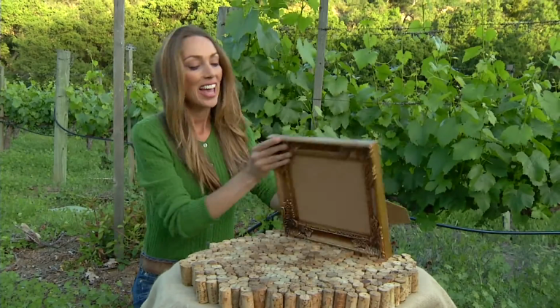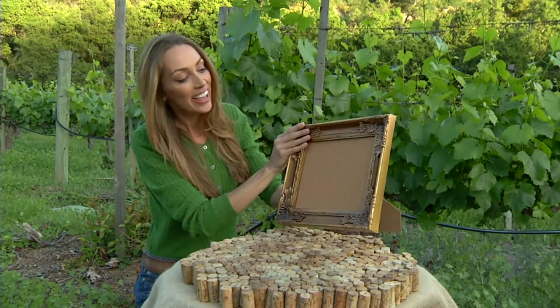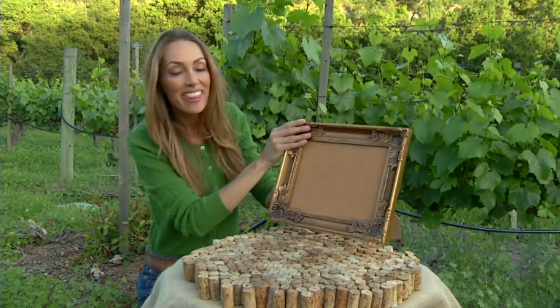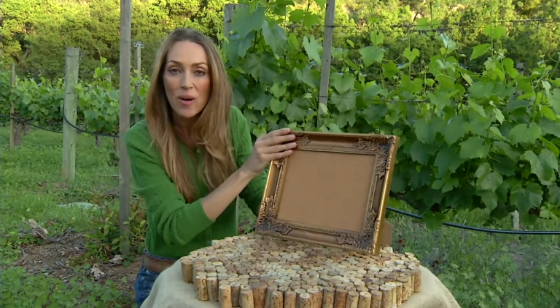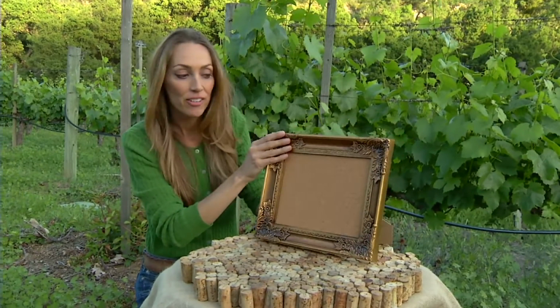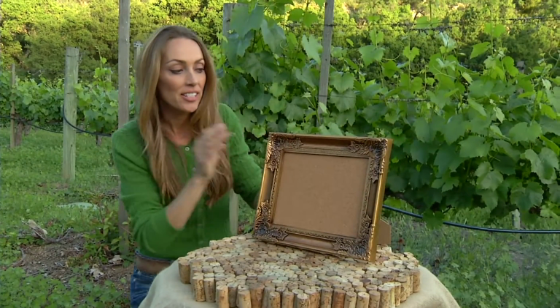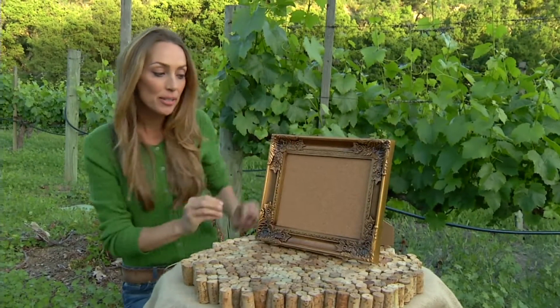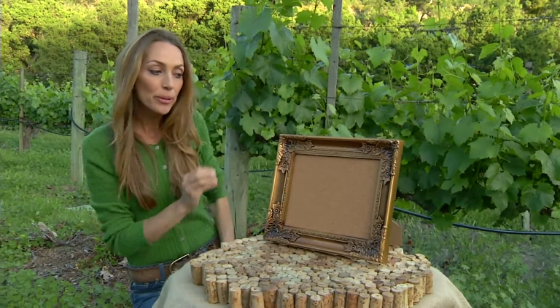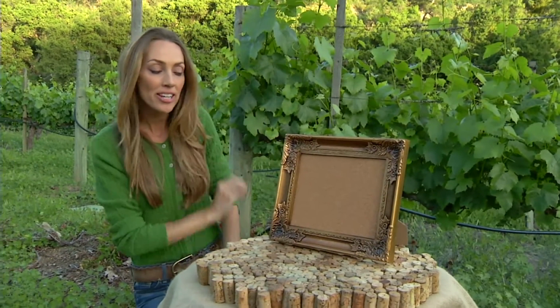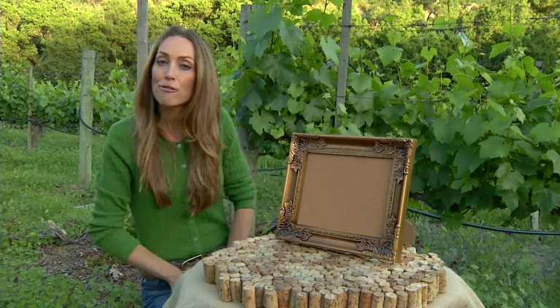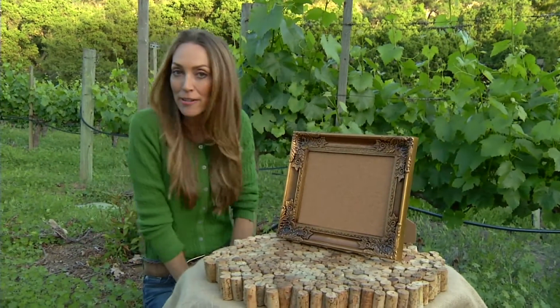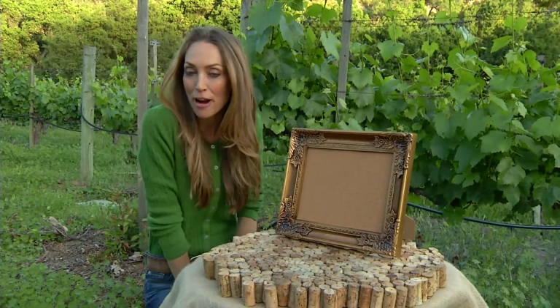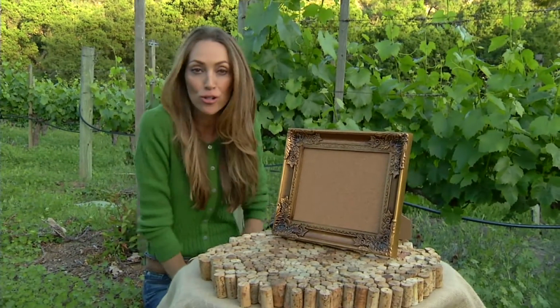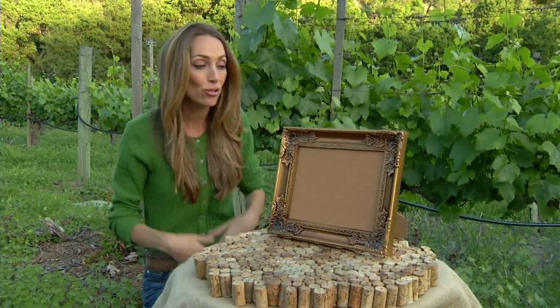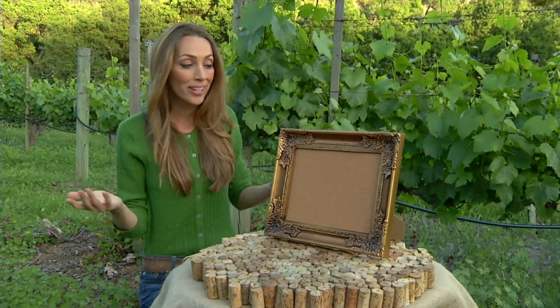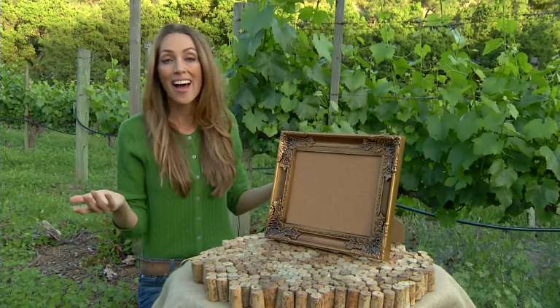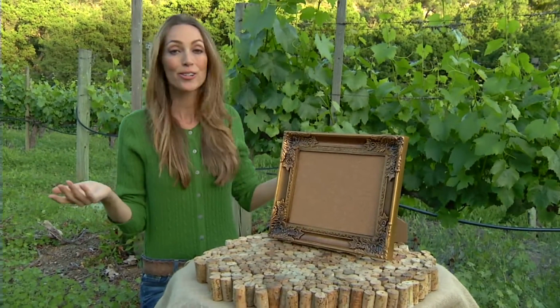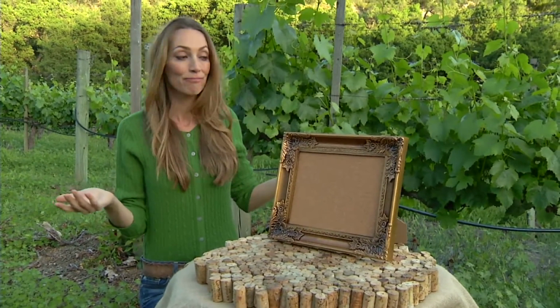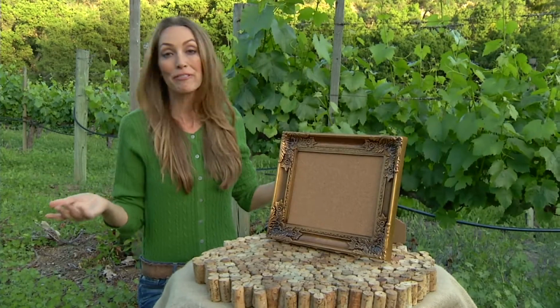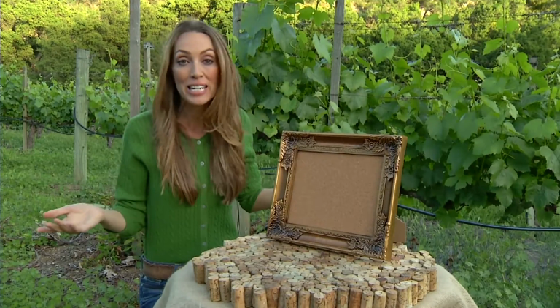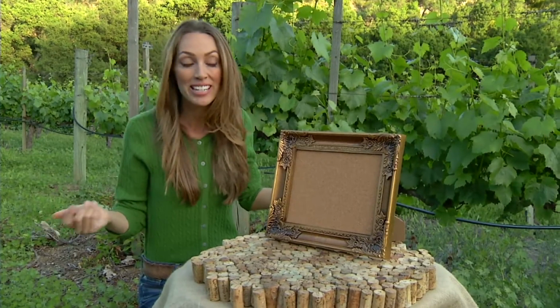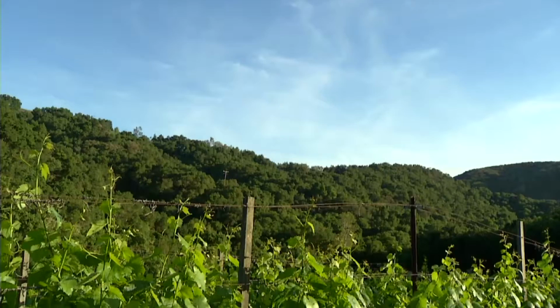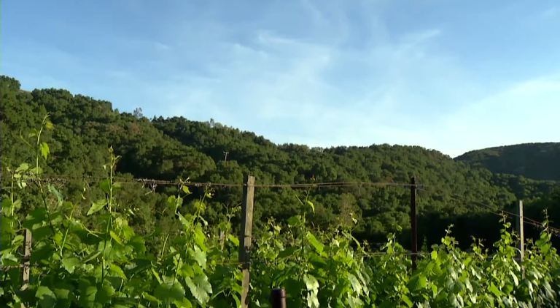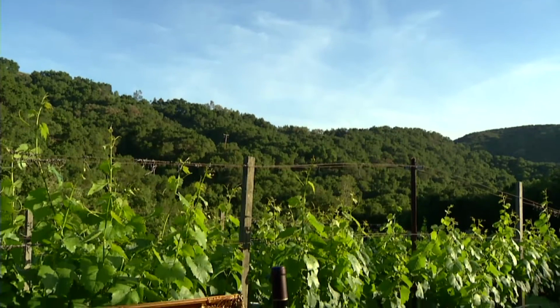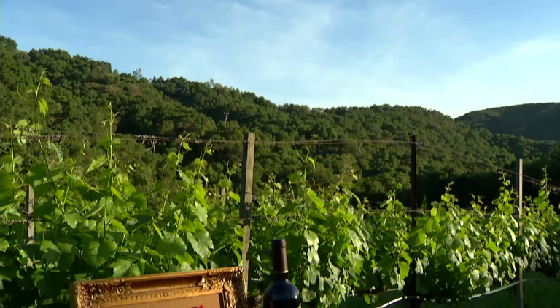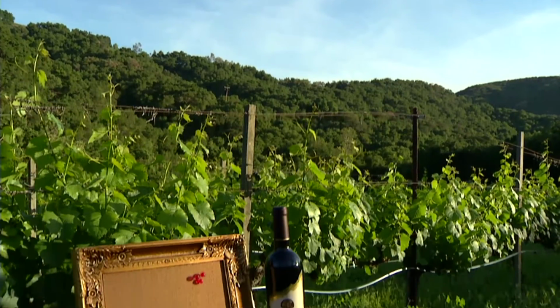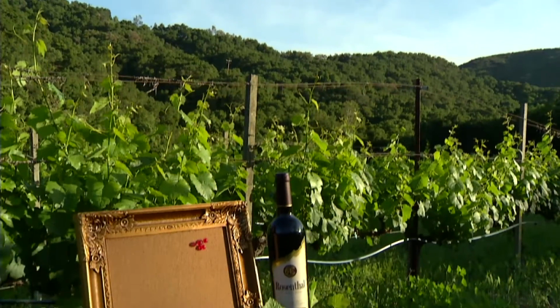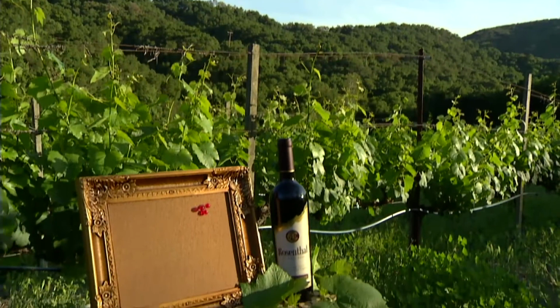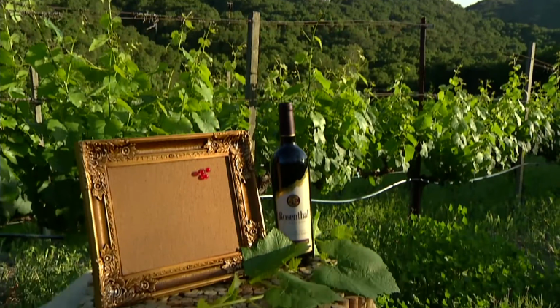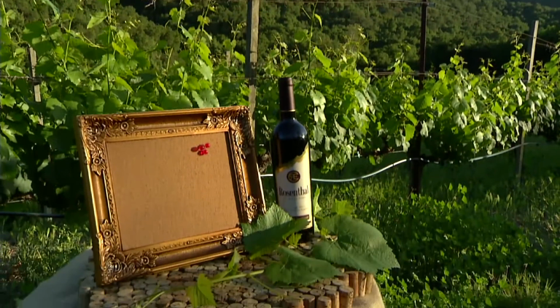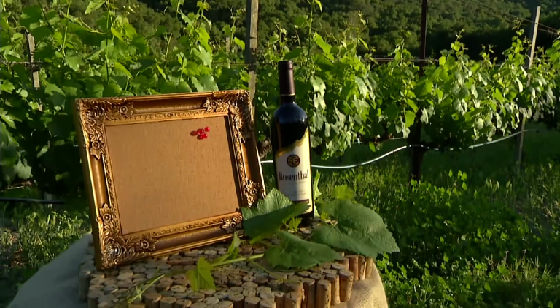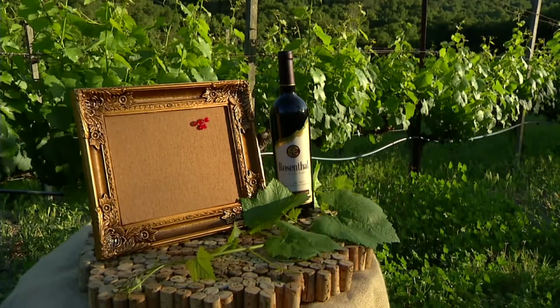And there you have it — a simple yet creative craft you can do in under 15 minutes. It looks beautiful and it'll add a lot of value to your space.